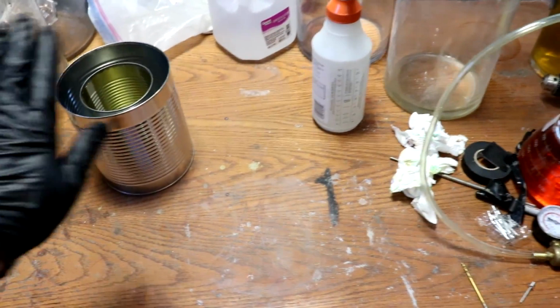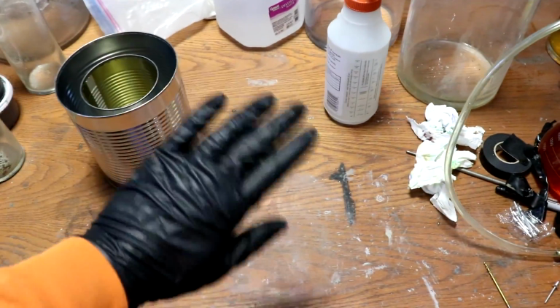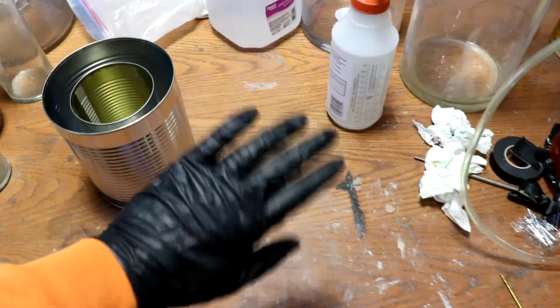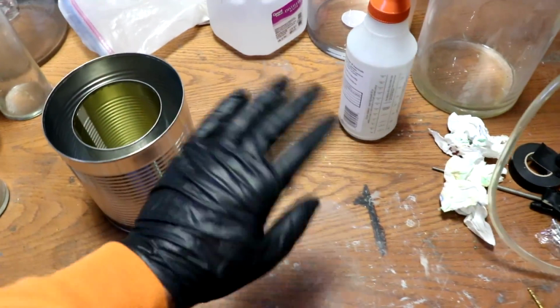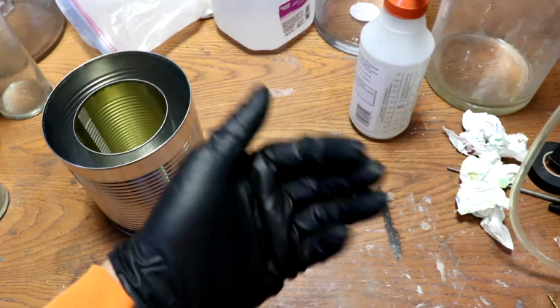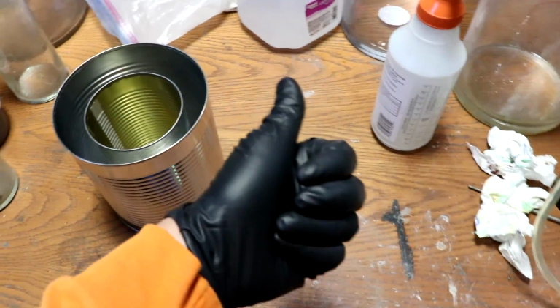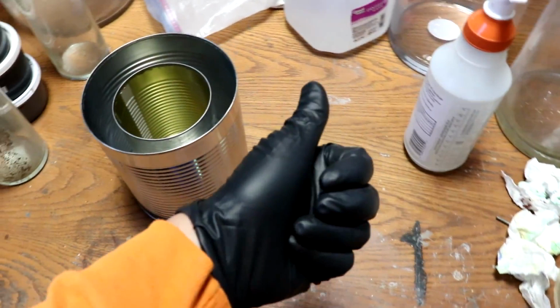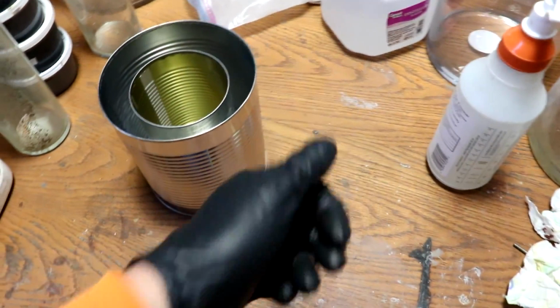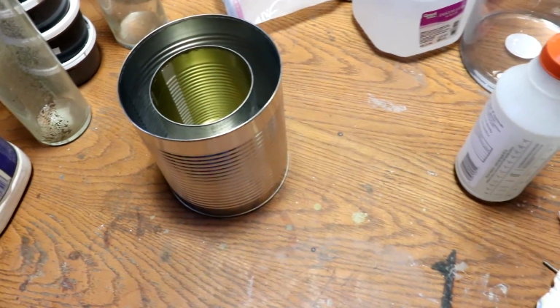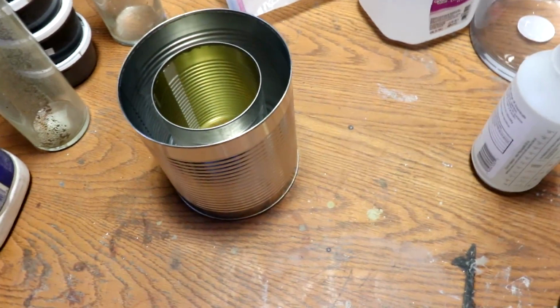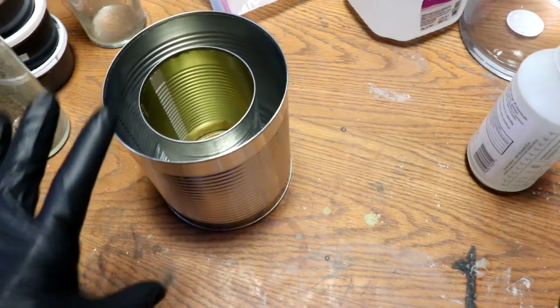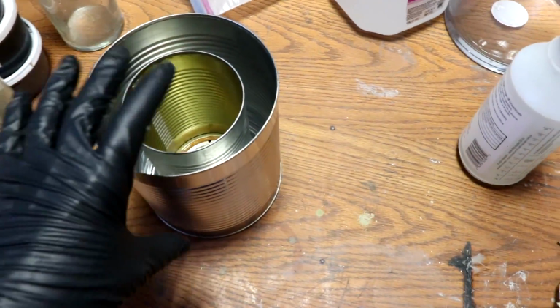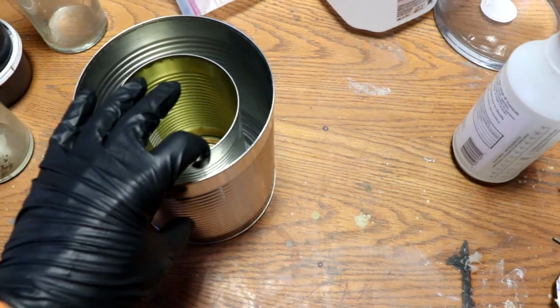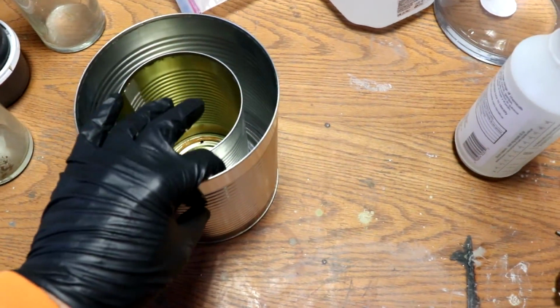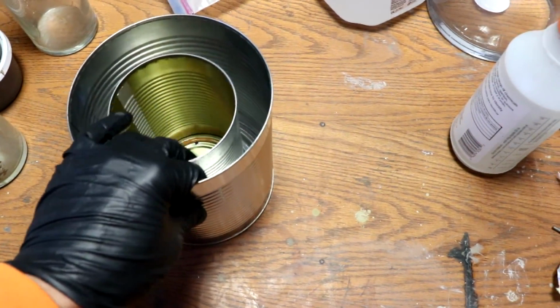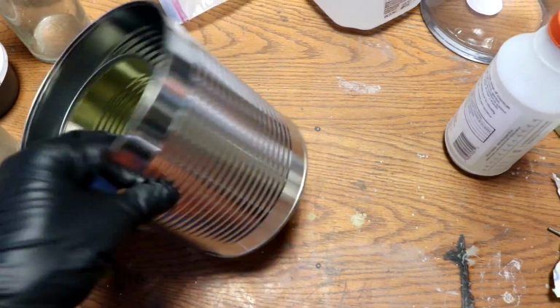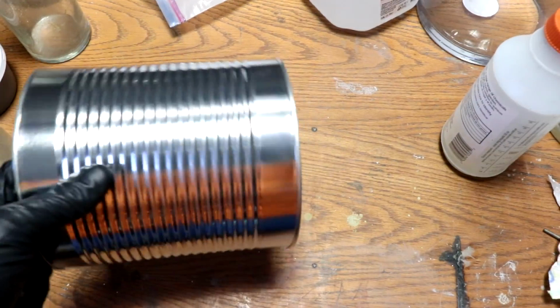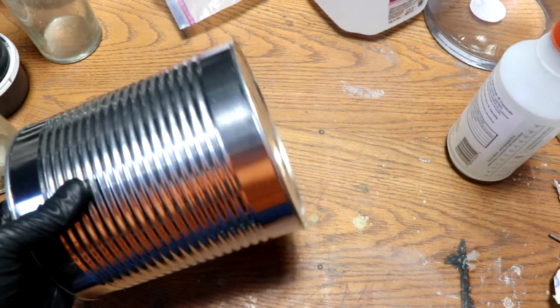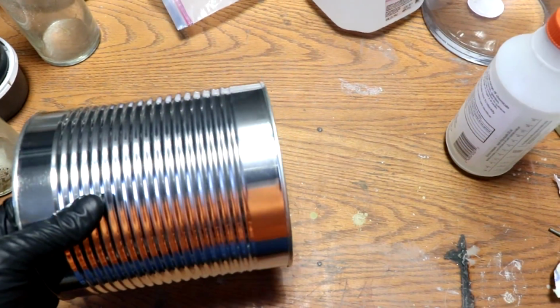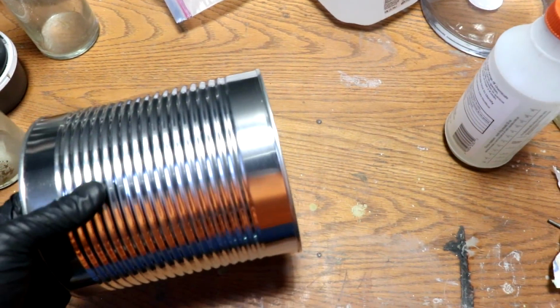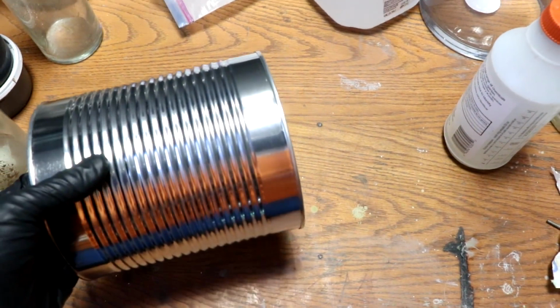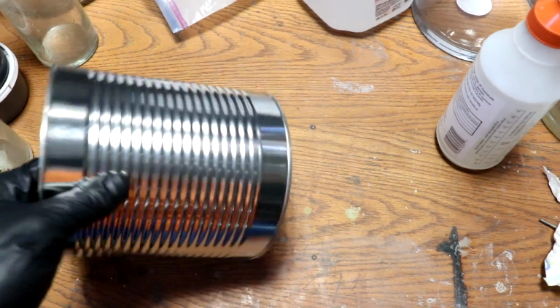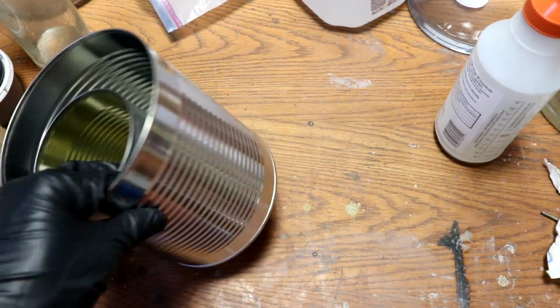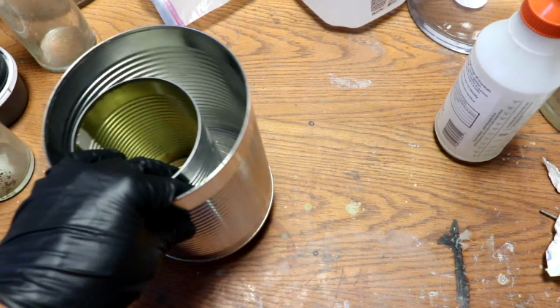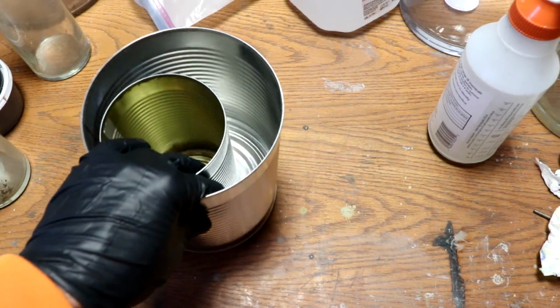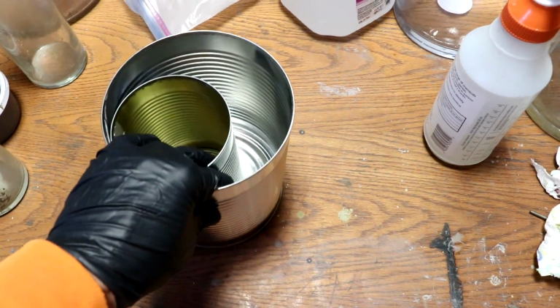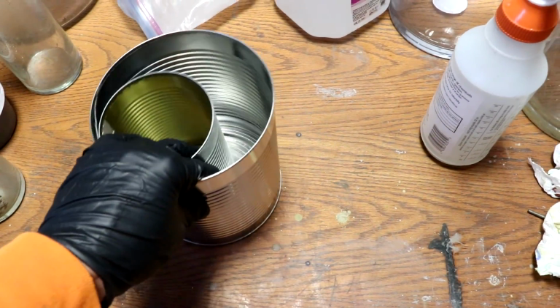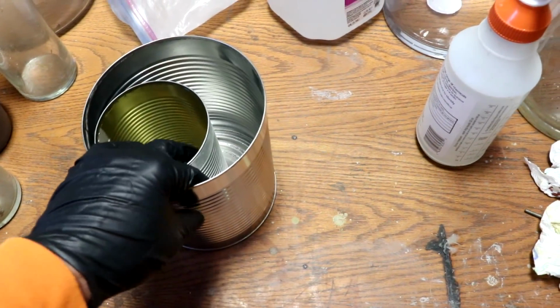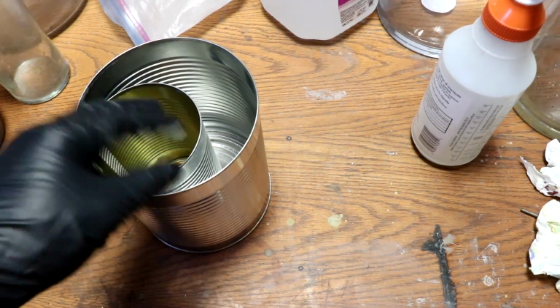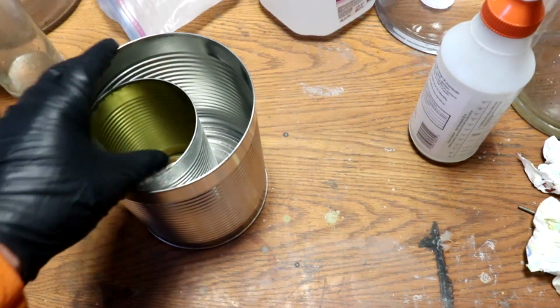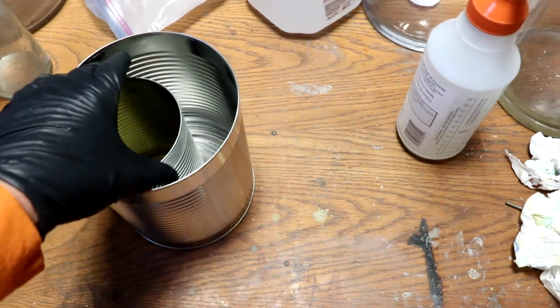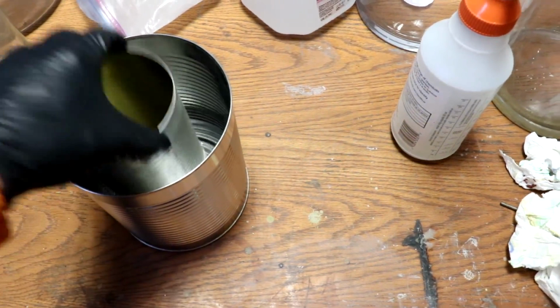Alright everyone, welcome back to Cody's Lab. Today I'm going to quickly put together a lead-lined container for storing radioactive materials.